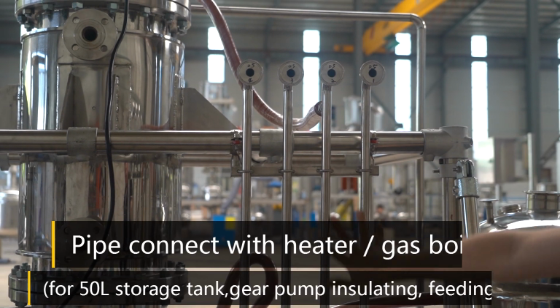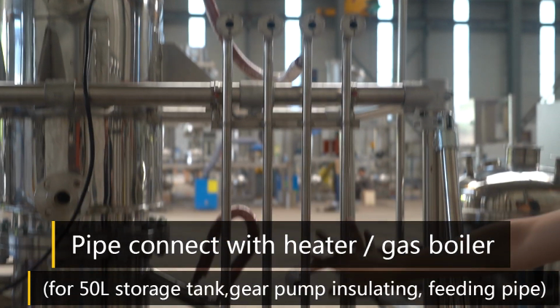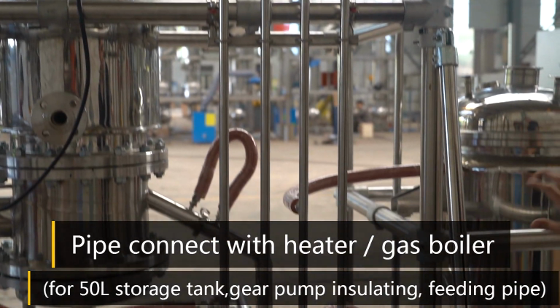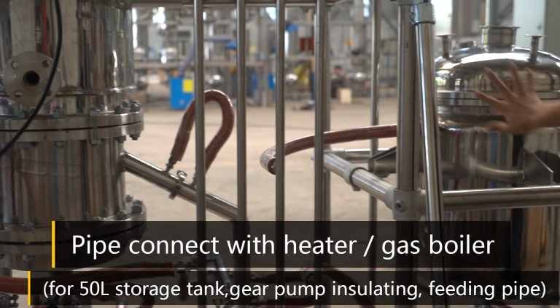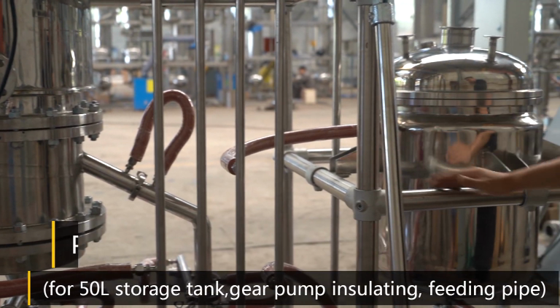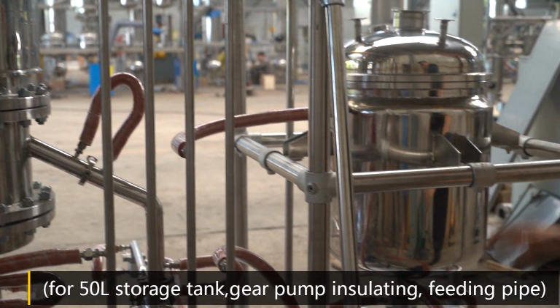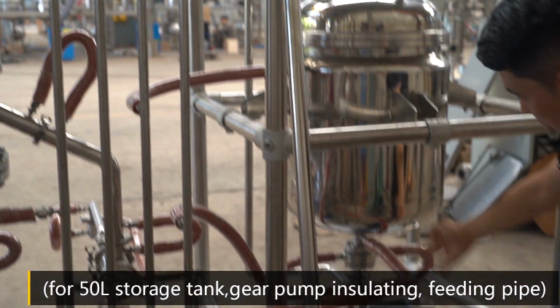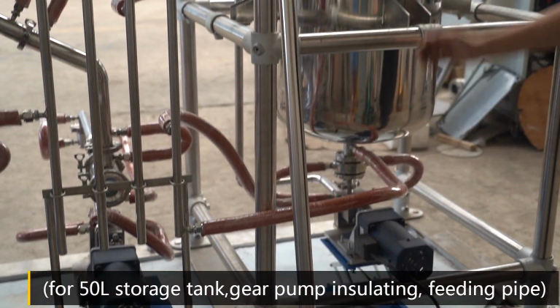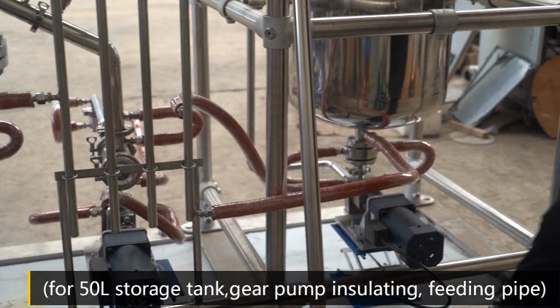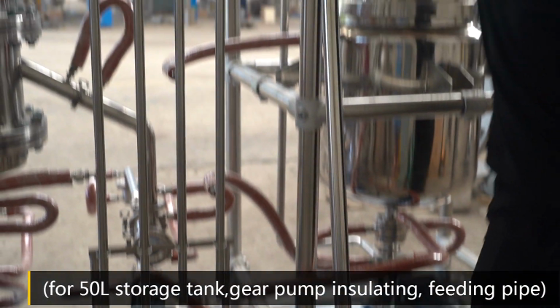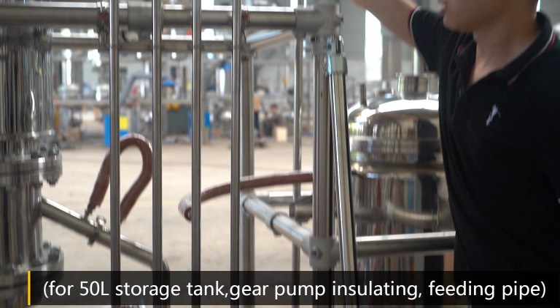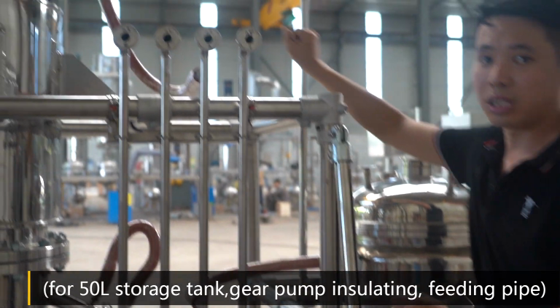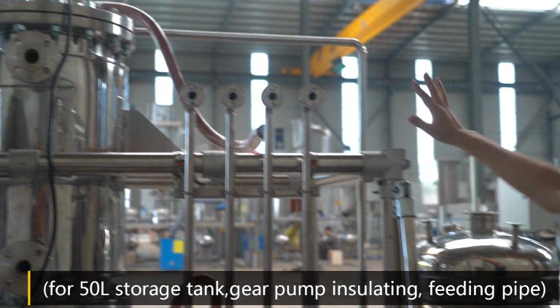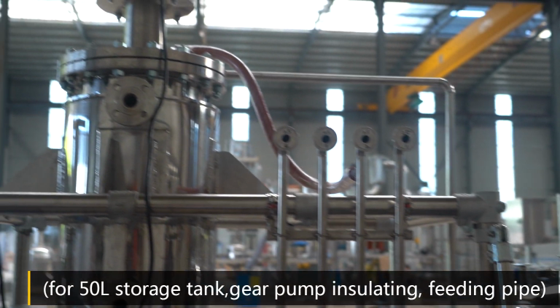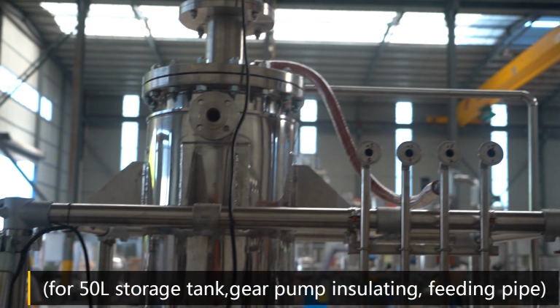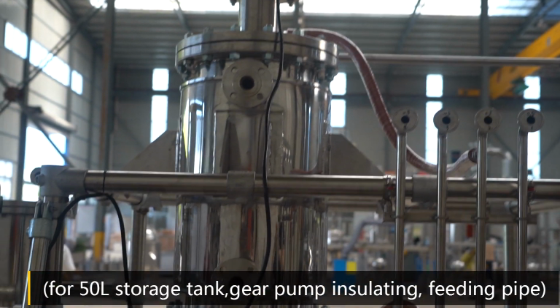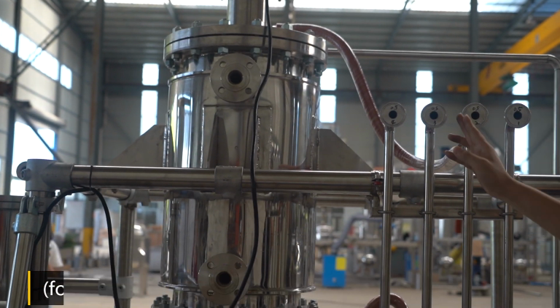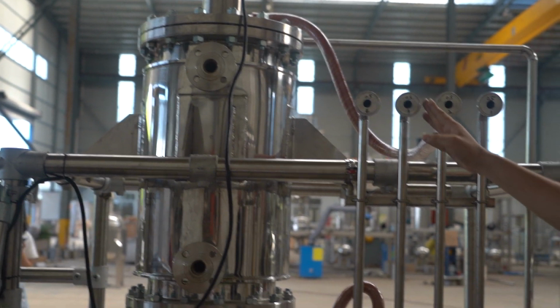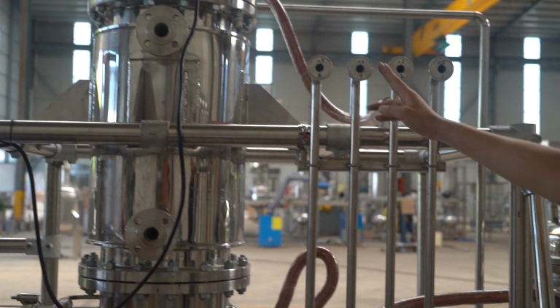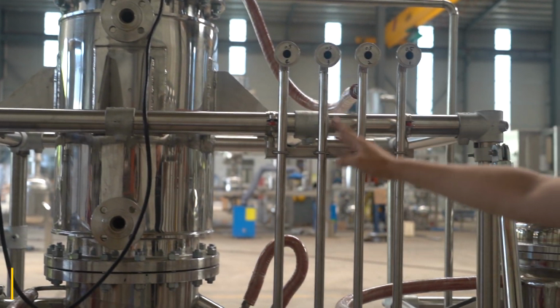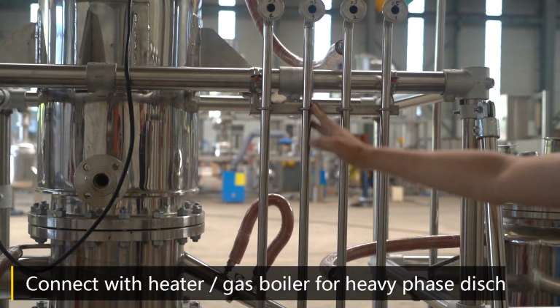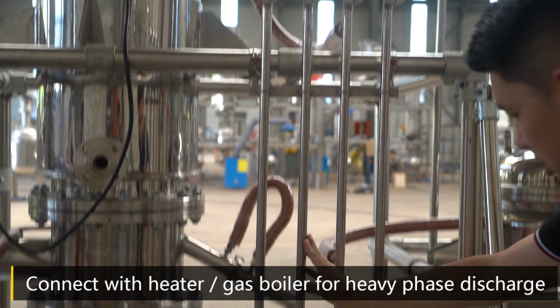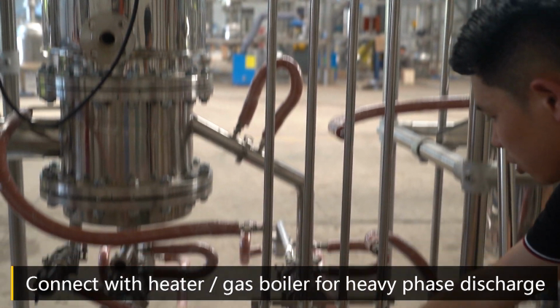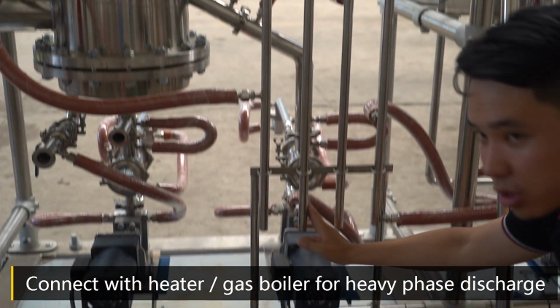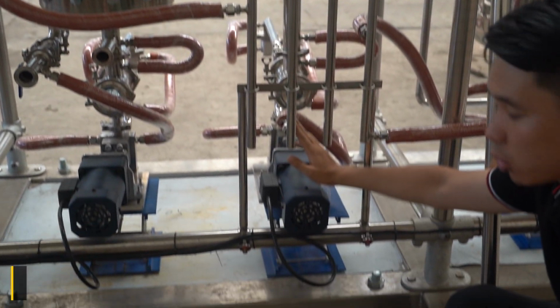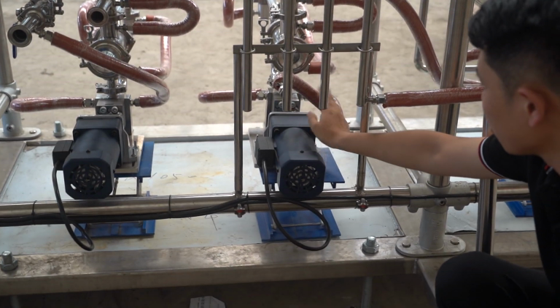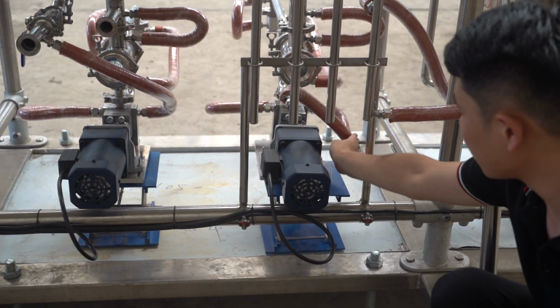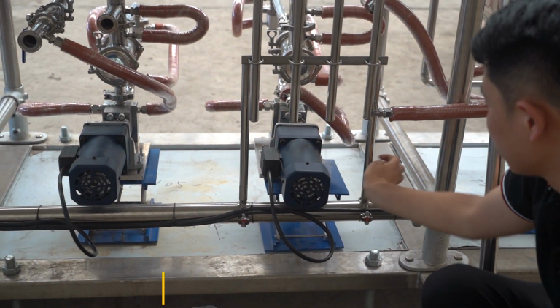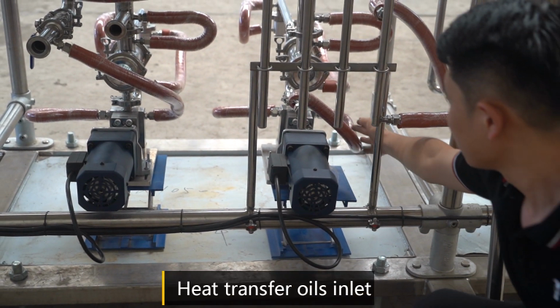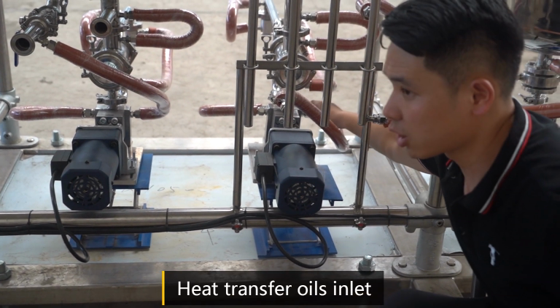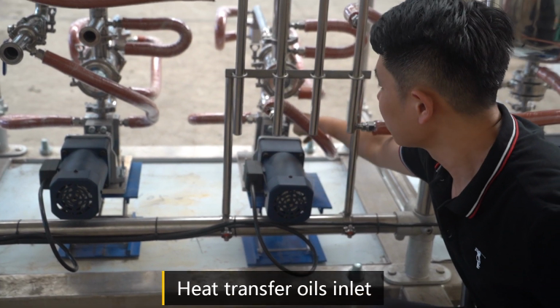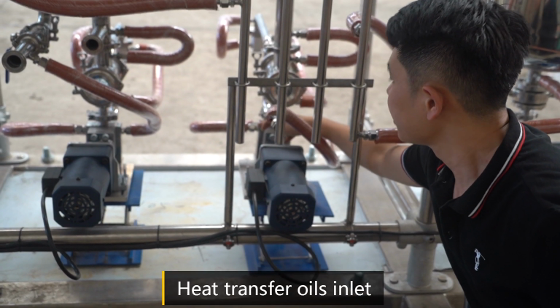The pipe connected with heat transfer oil. For the 50-liter storage tank dam pump insulation. Feeding pipe insulation. The inlet heat transfer oil.